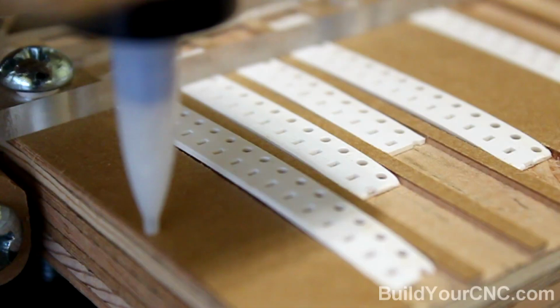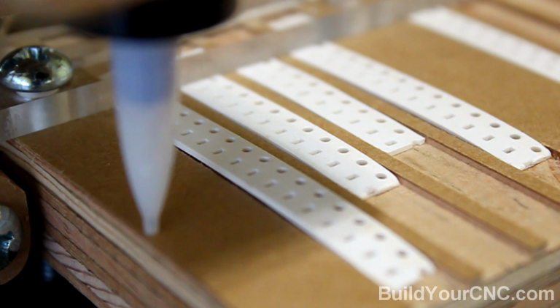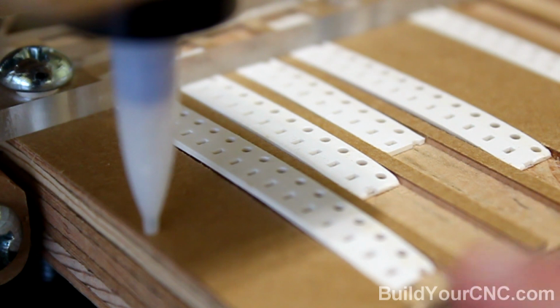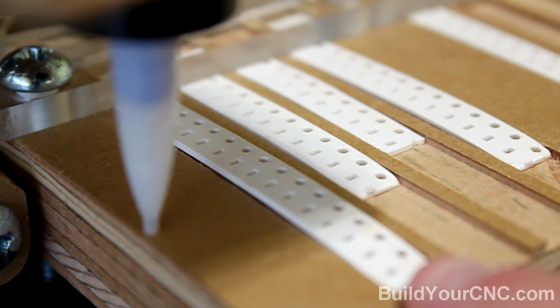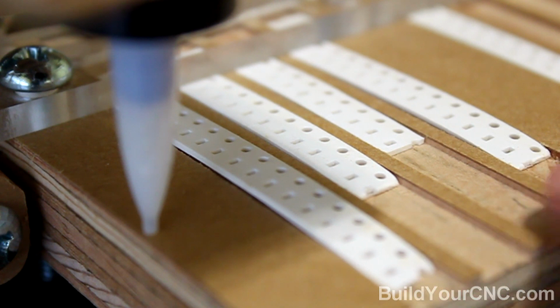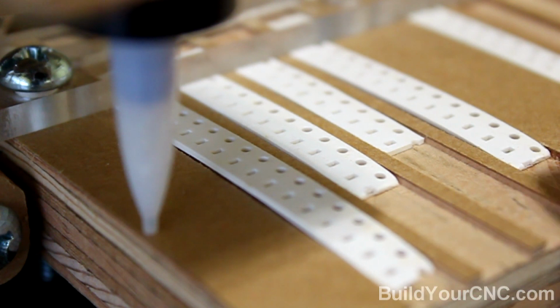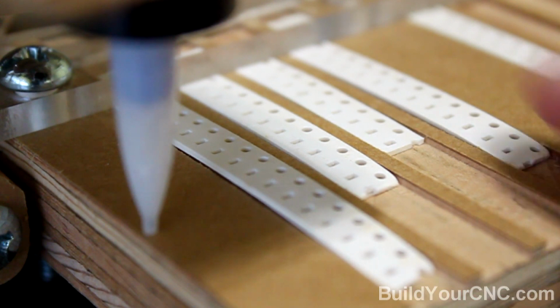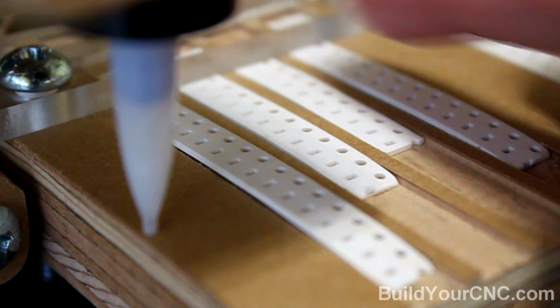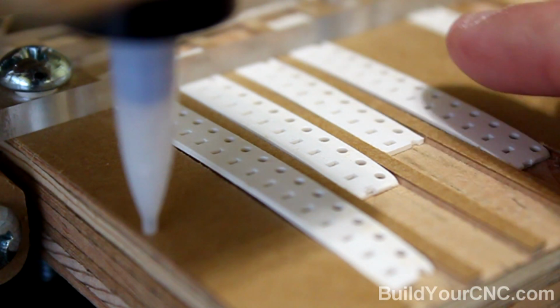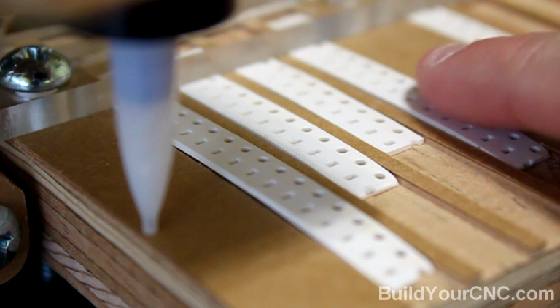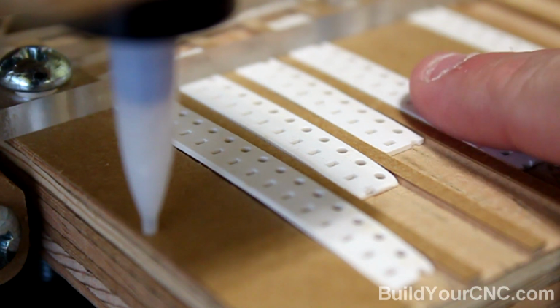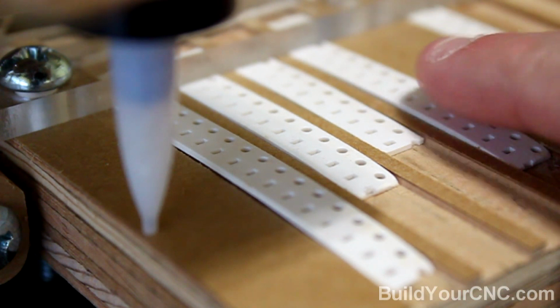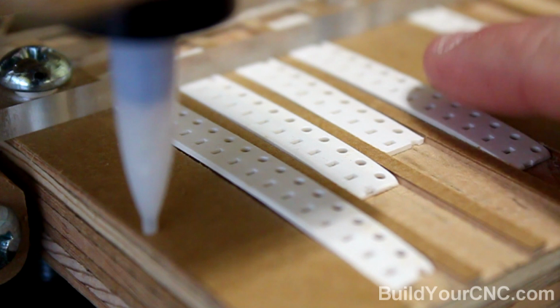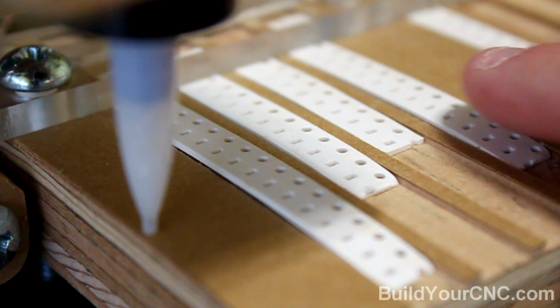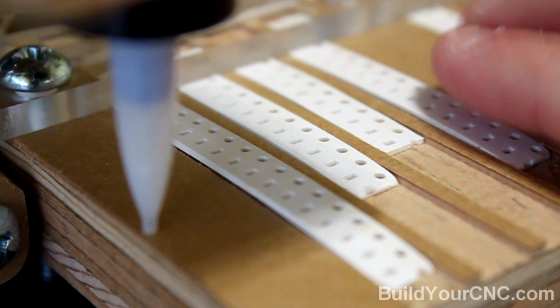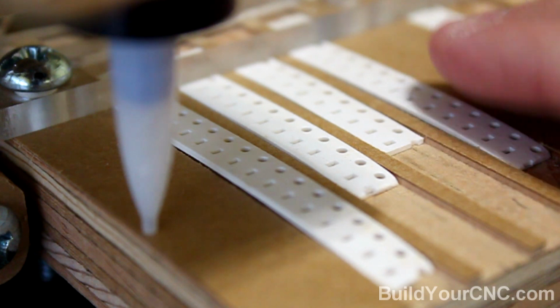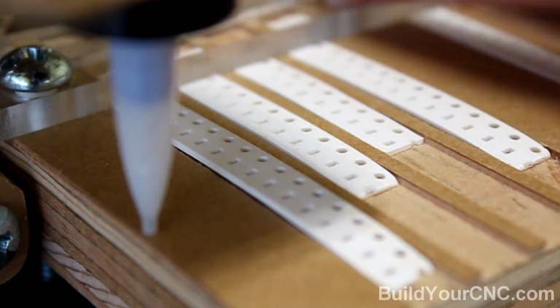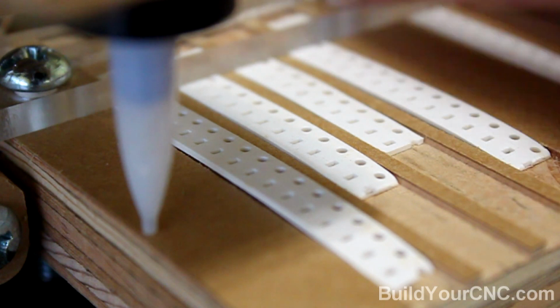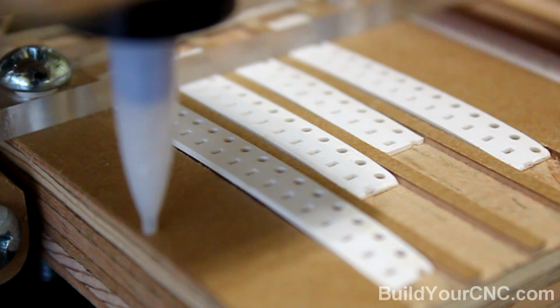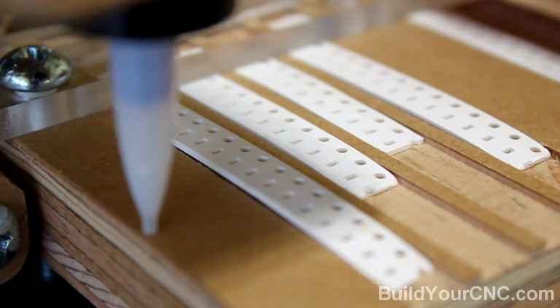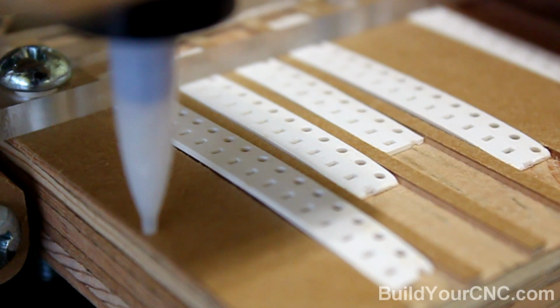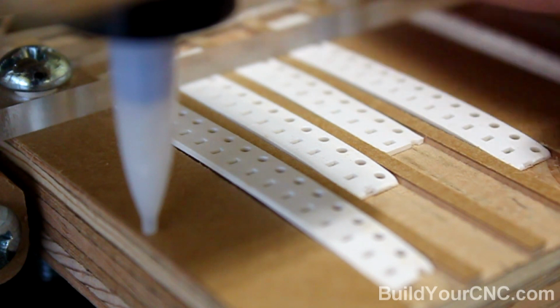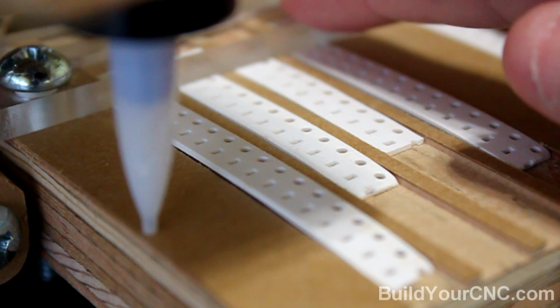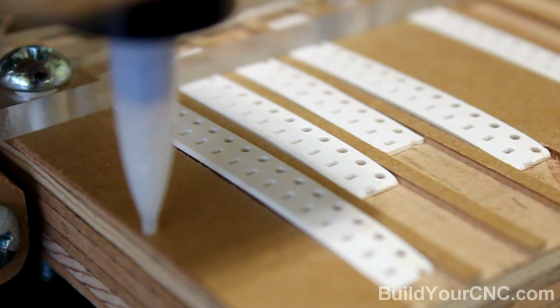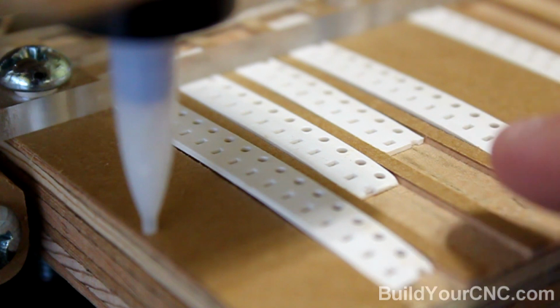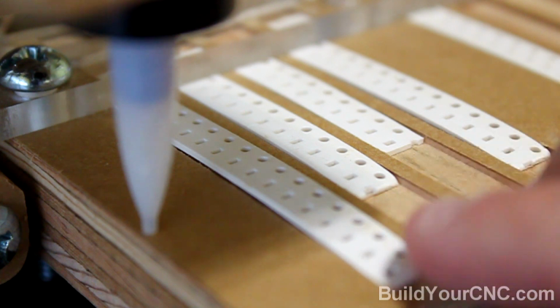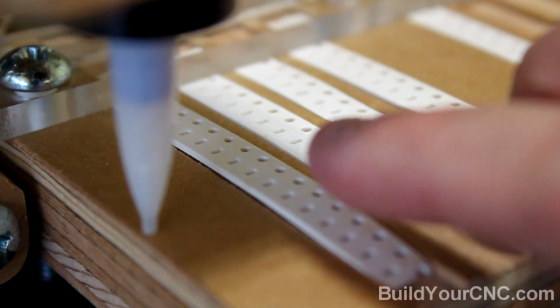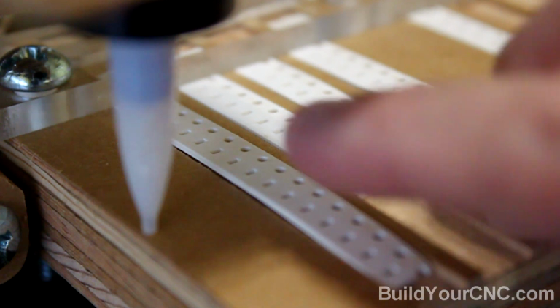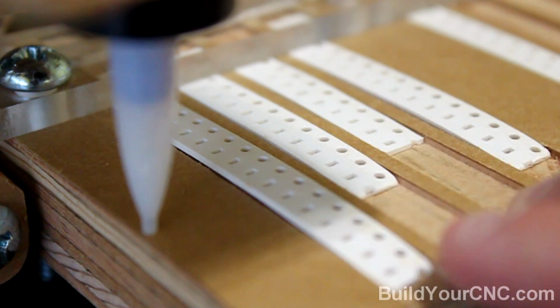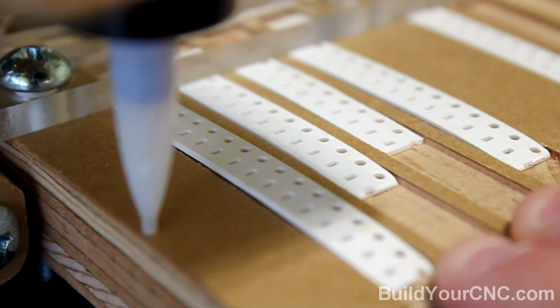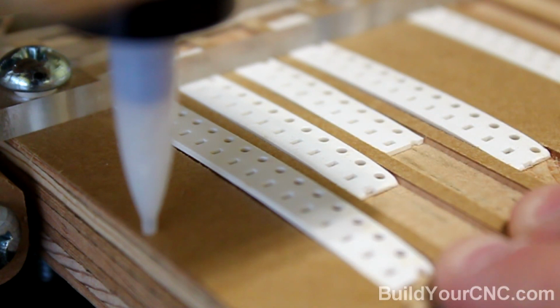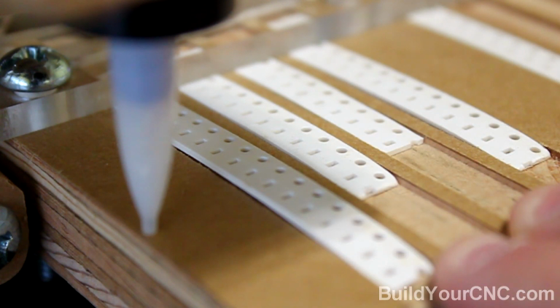Currently I'm using these pockets — these linear pockets — to keep the reels steady and in position, and using a plexiglass to hold it down. I'm going to show reel advancement and retraction of the reels.